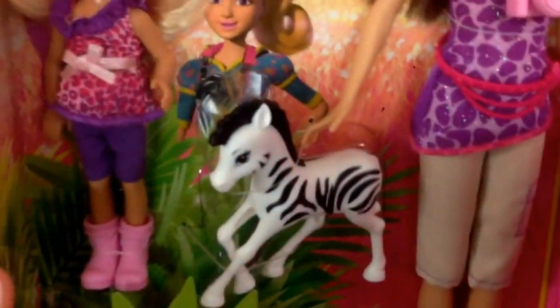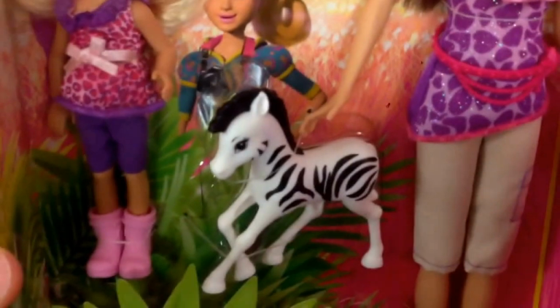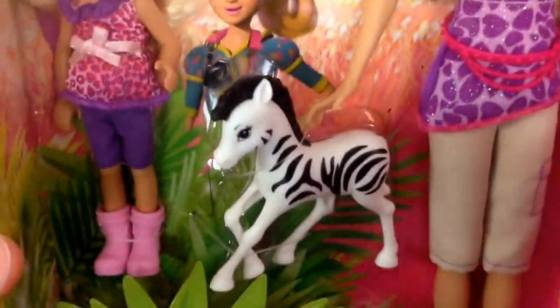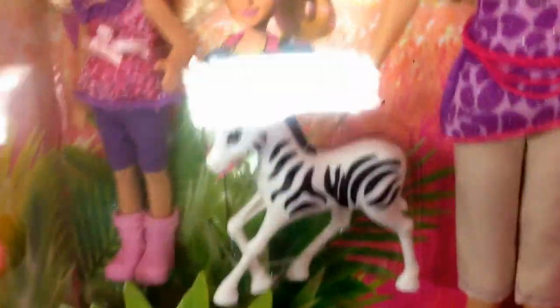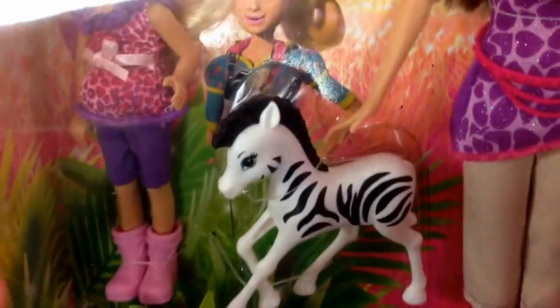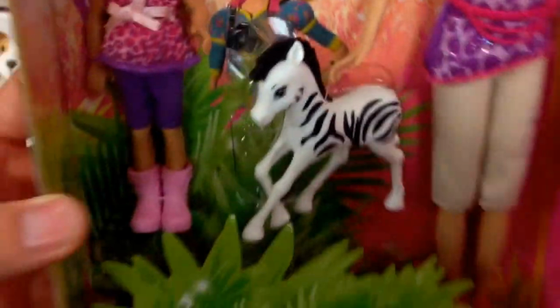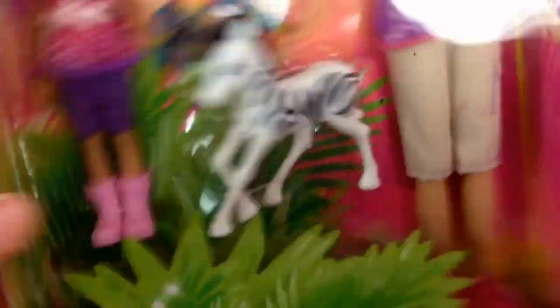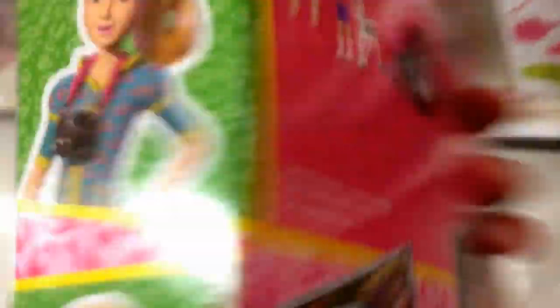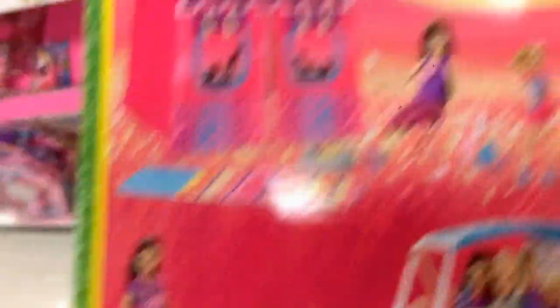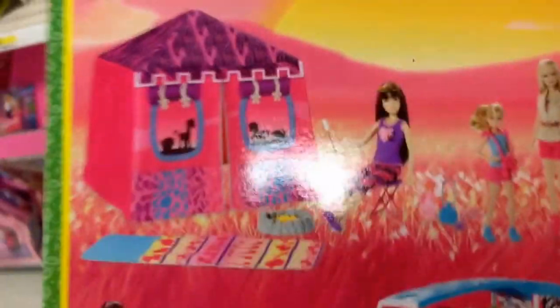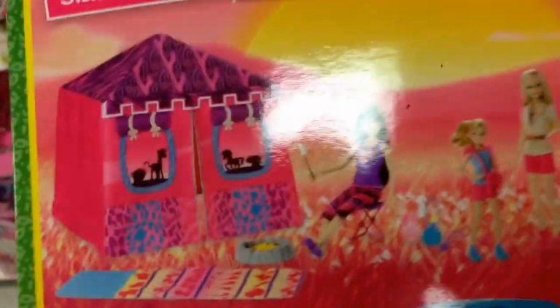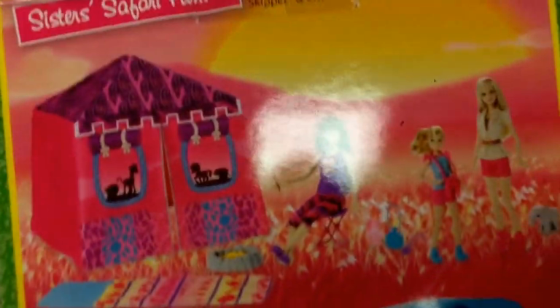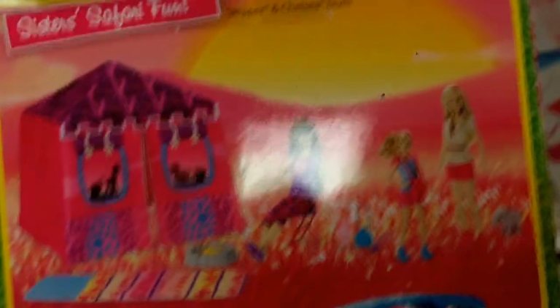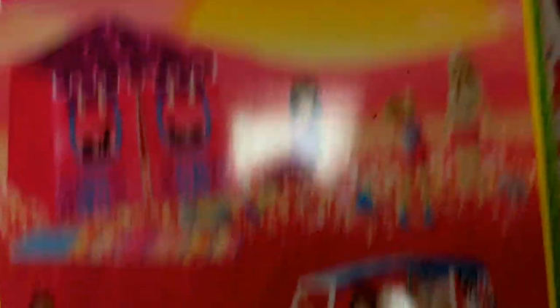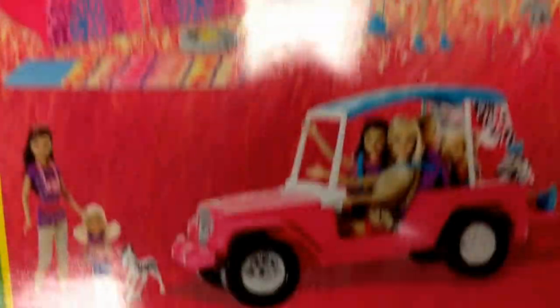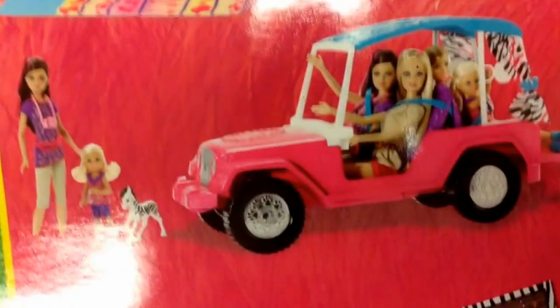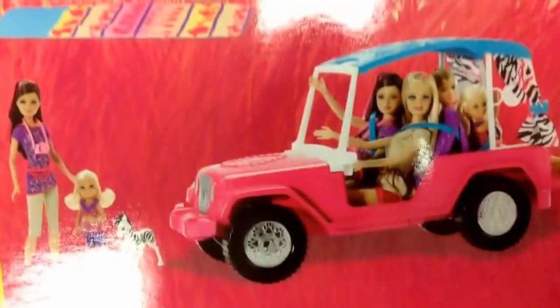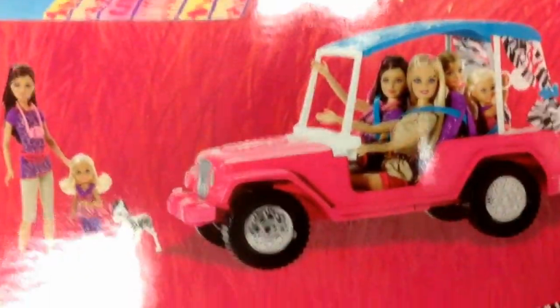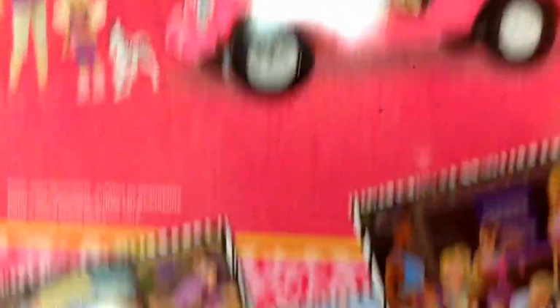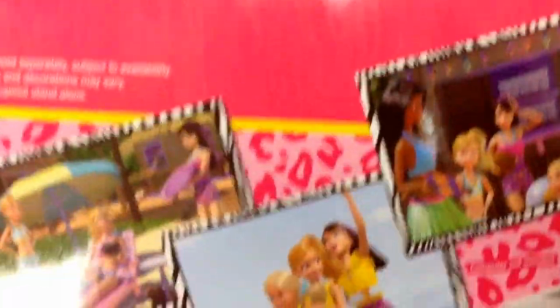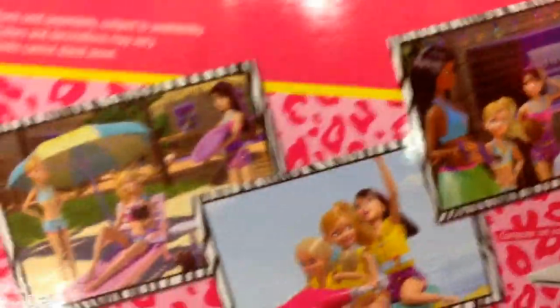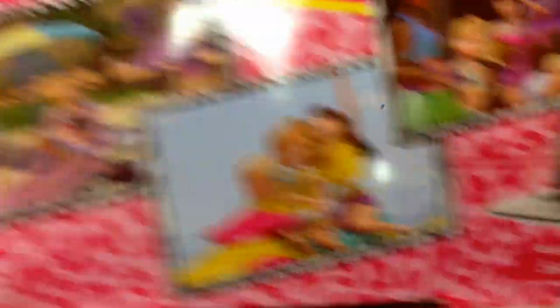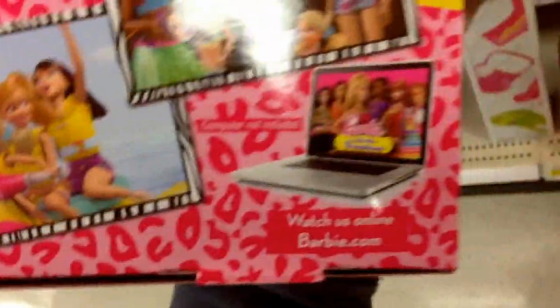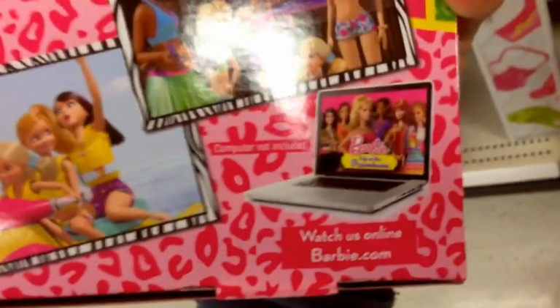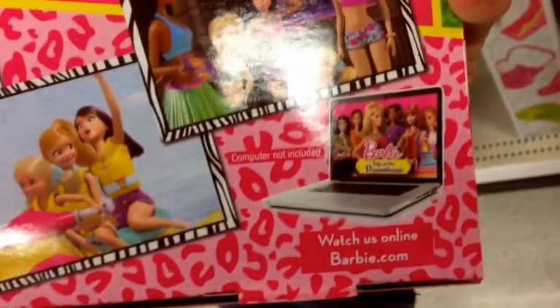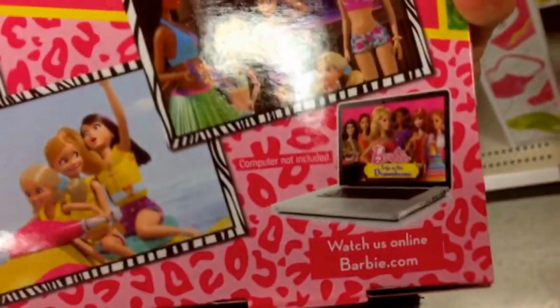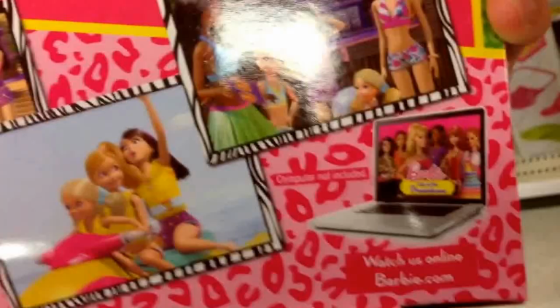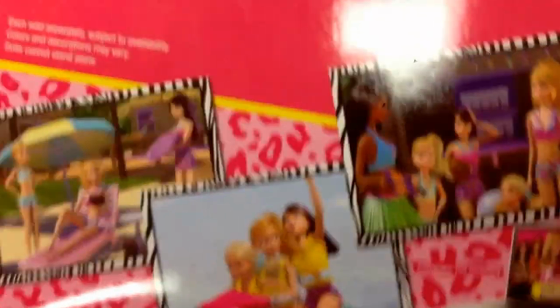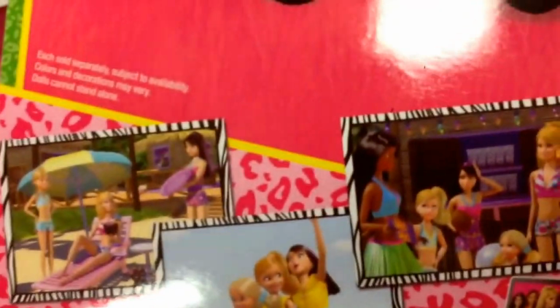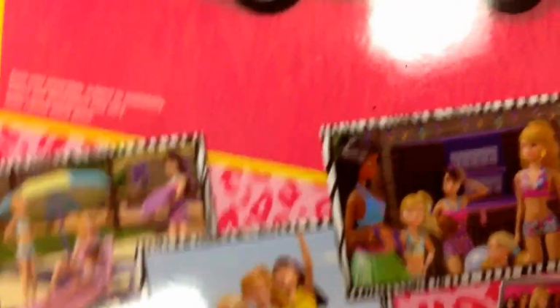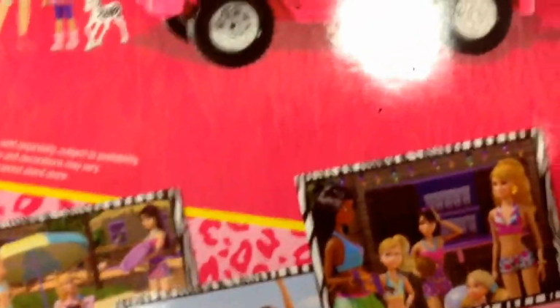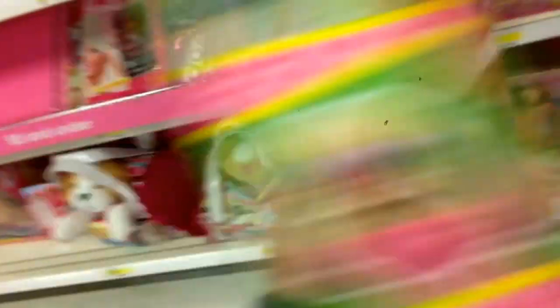It also comes with a little mini zebra. Taking a look at the back, there are little scenes from the Safari Fun. You can watch the collection and of course watch the show online — Life in the Dreamhouse is hilarious.